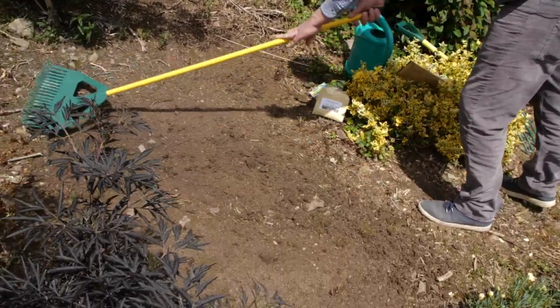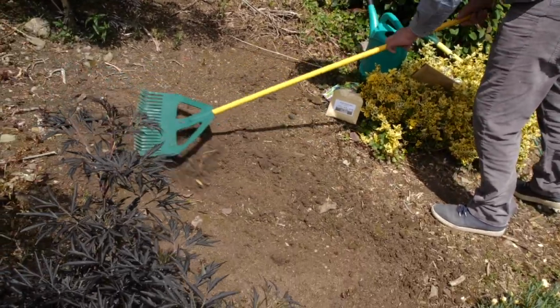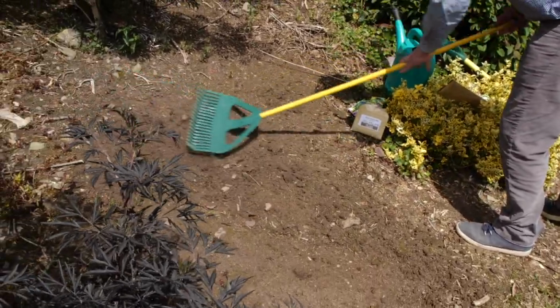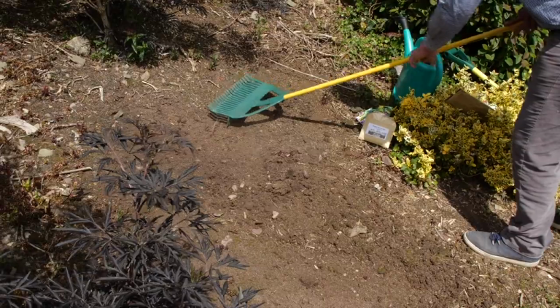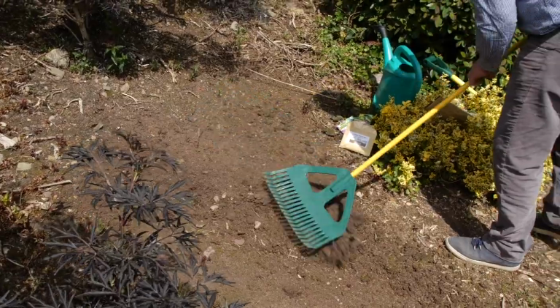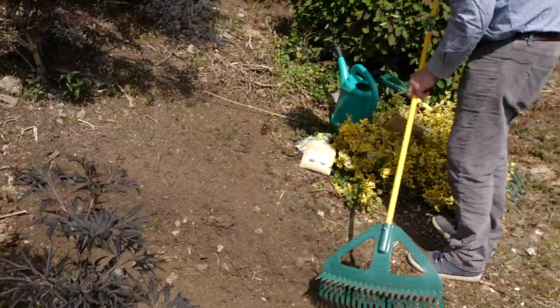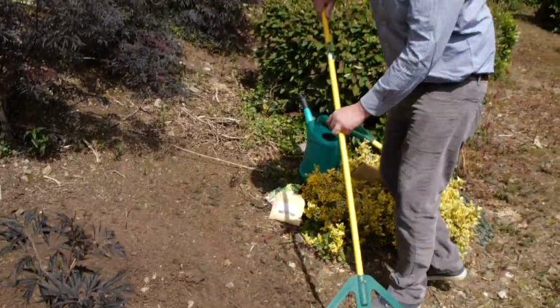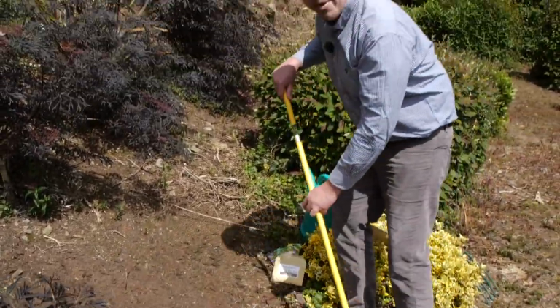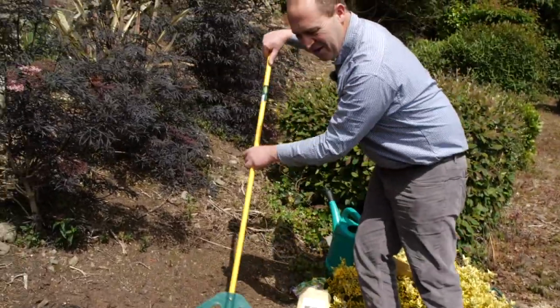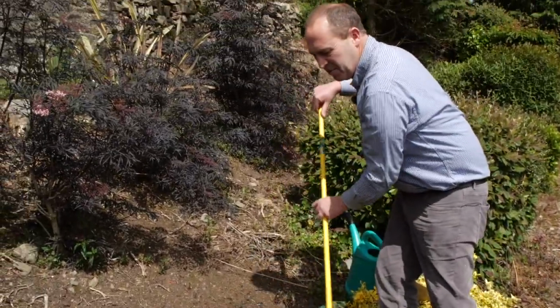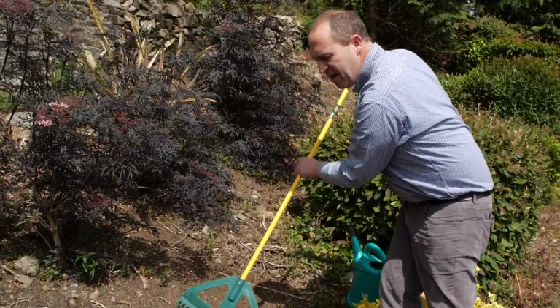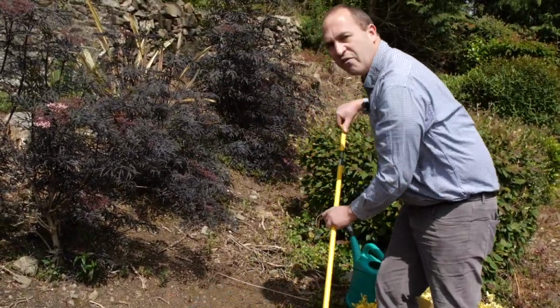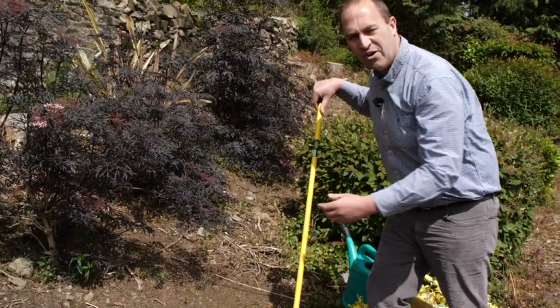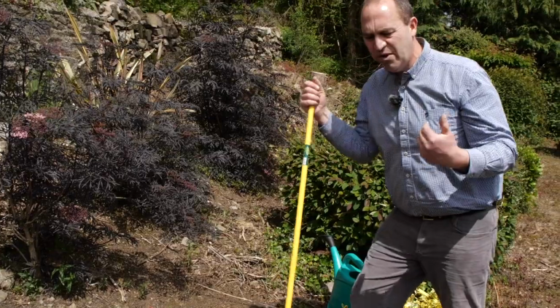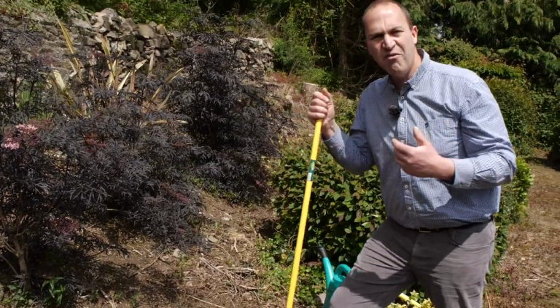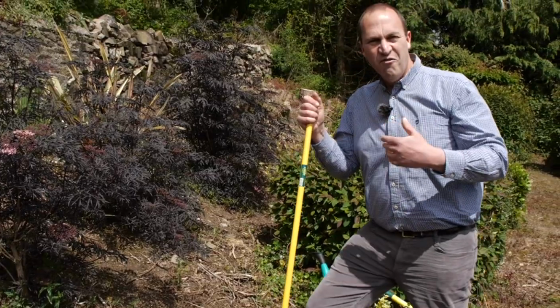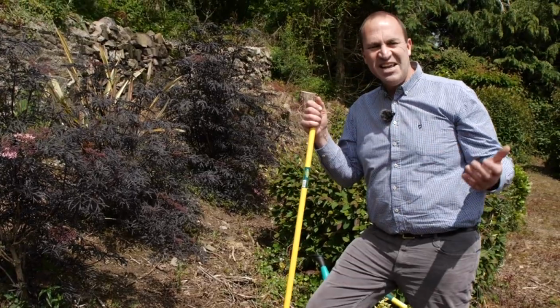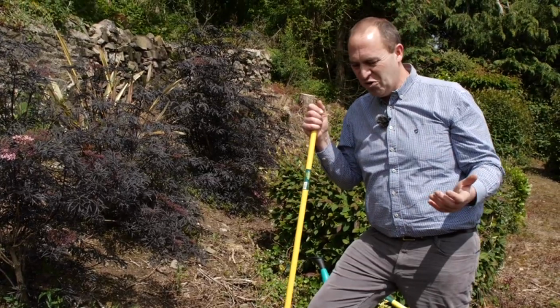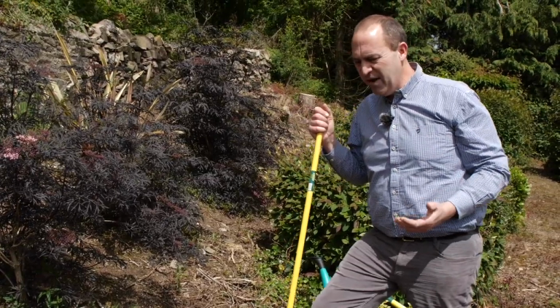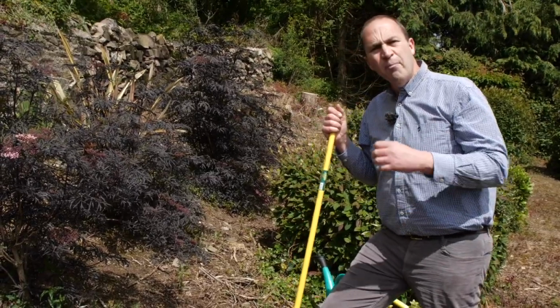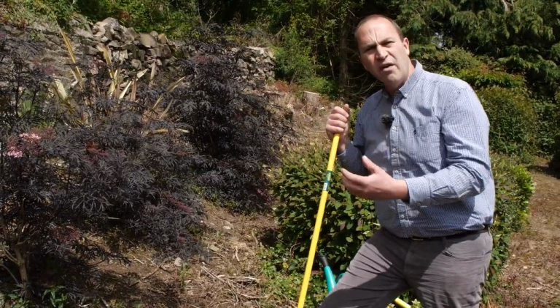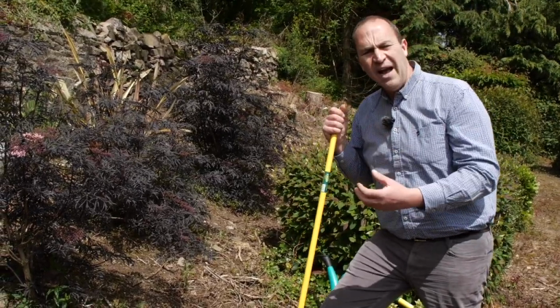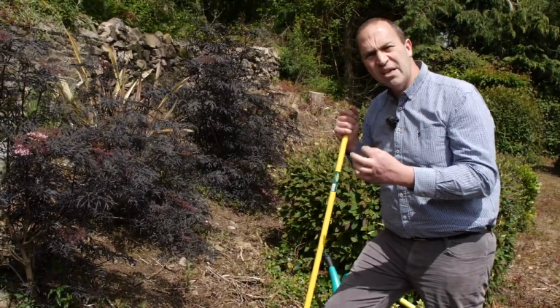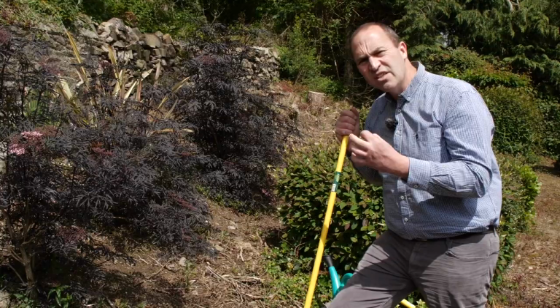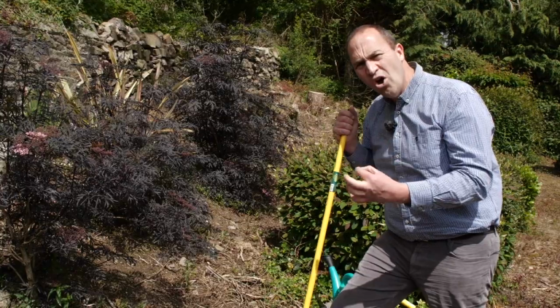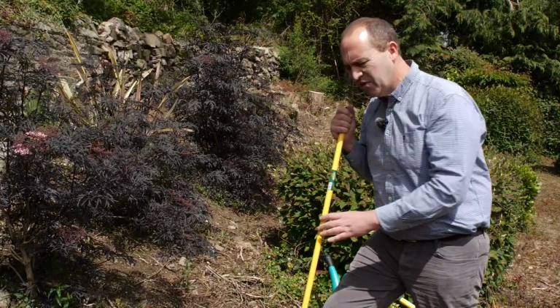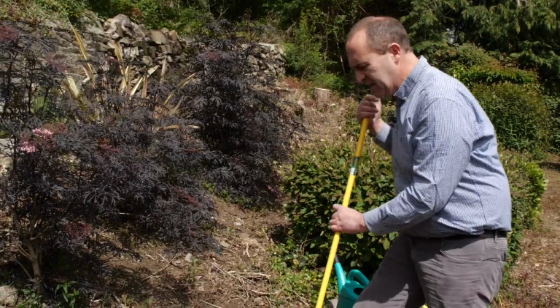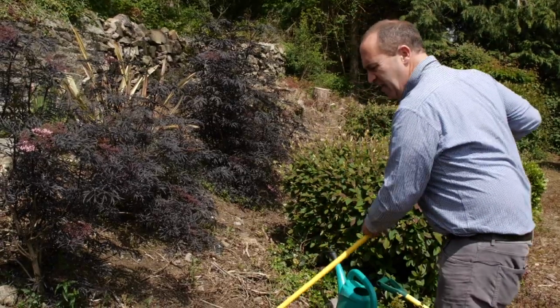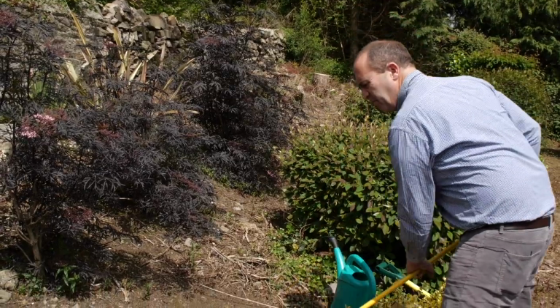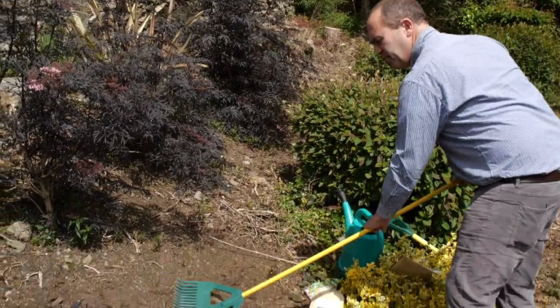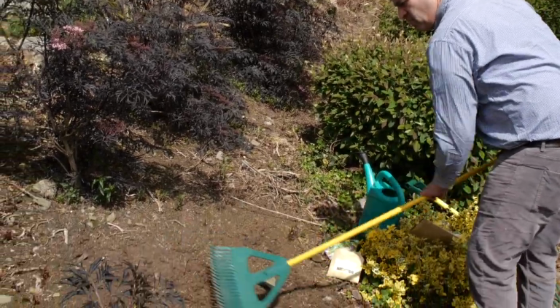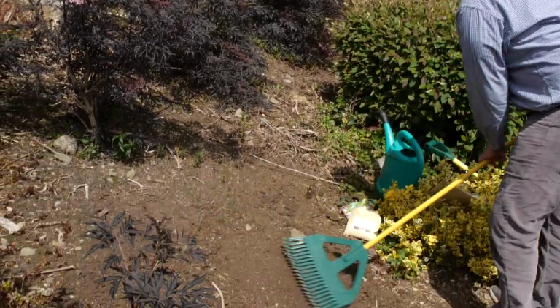I deliberately didn't use the term 'a wildflower meadow' because I'm not creating a wildflower meadow. I don't have vast acres, but a little wildflower patch — and this could be done in the smallest of gardens. Even a big pot could do it.